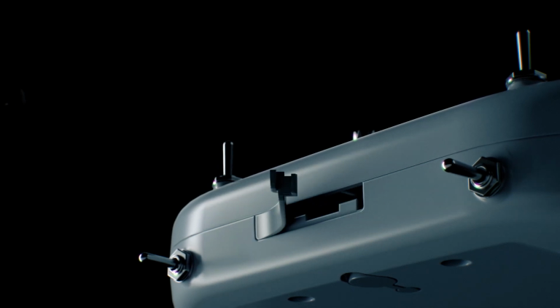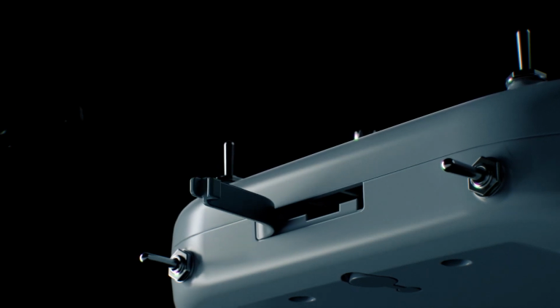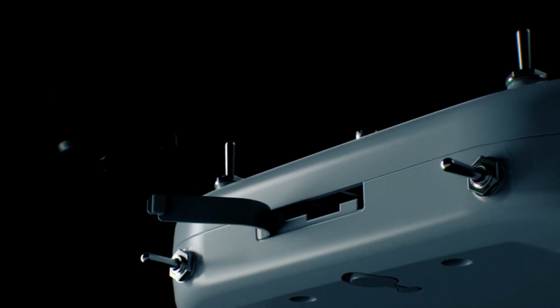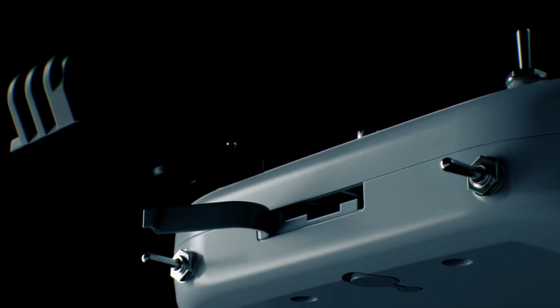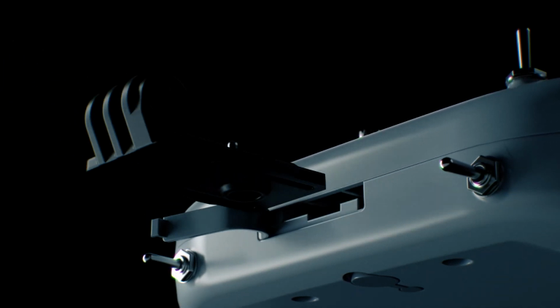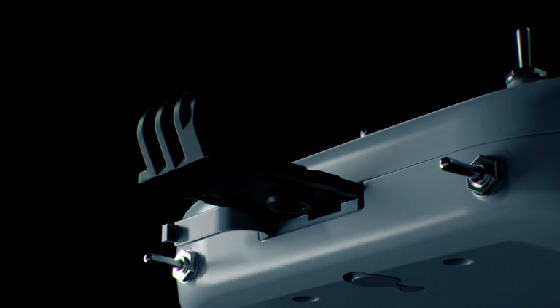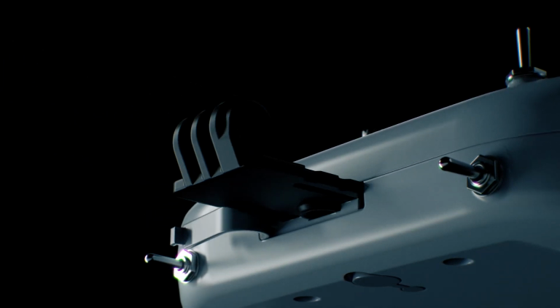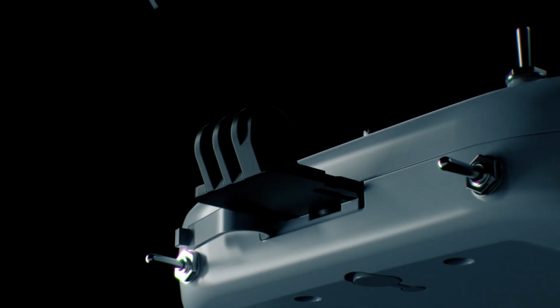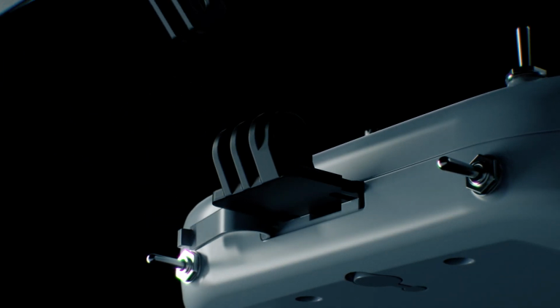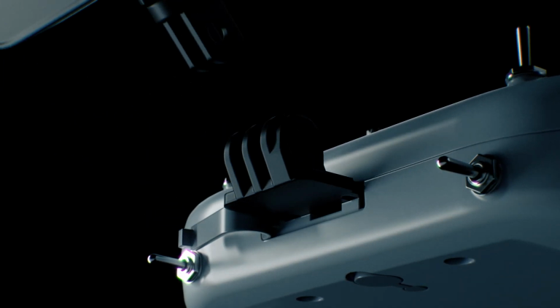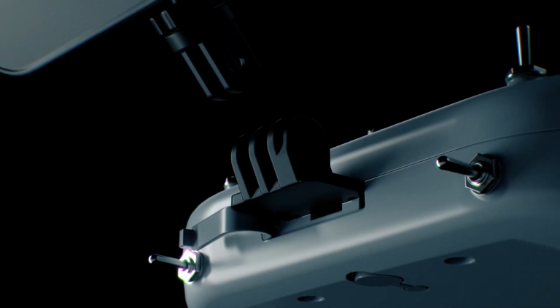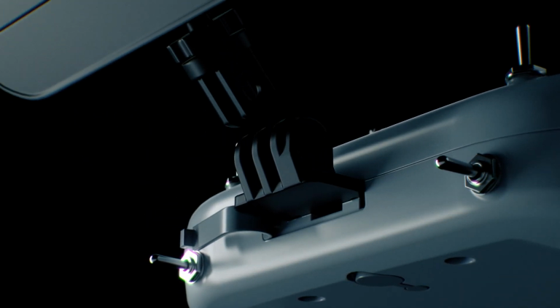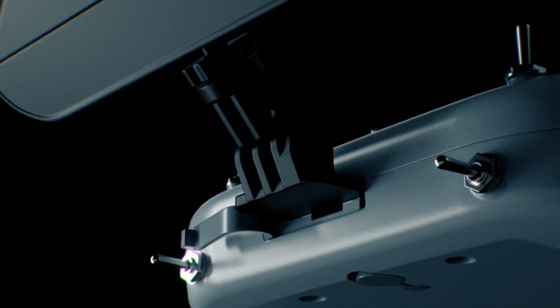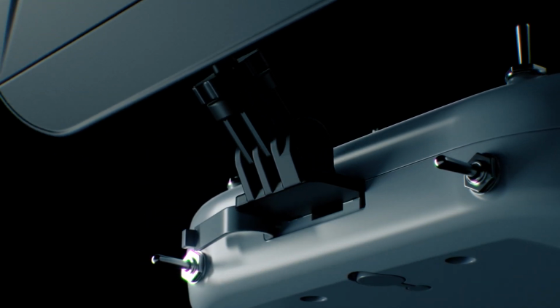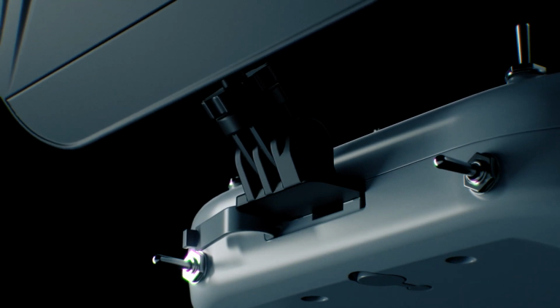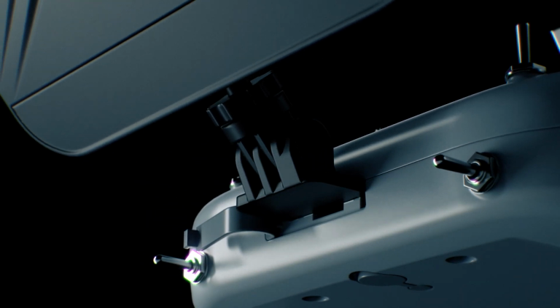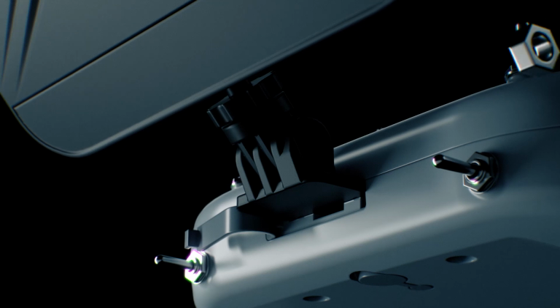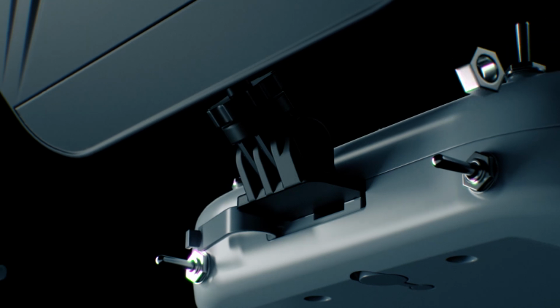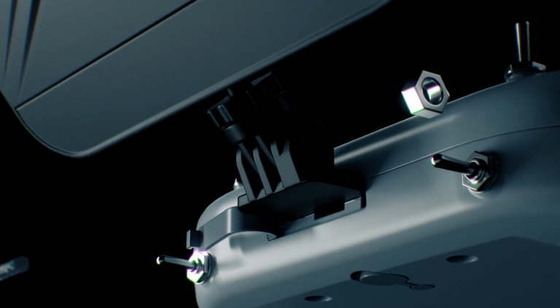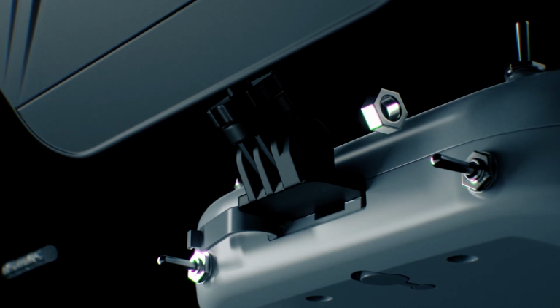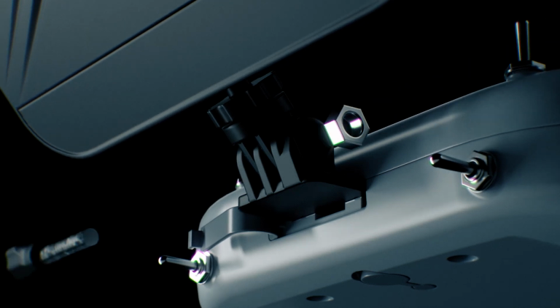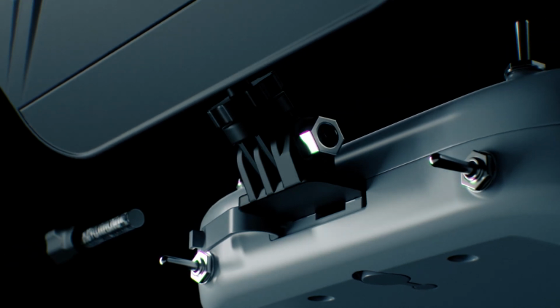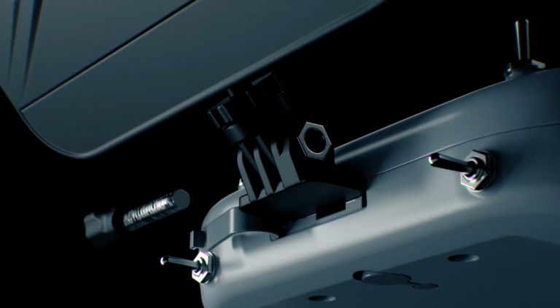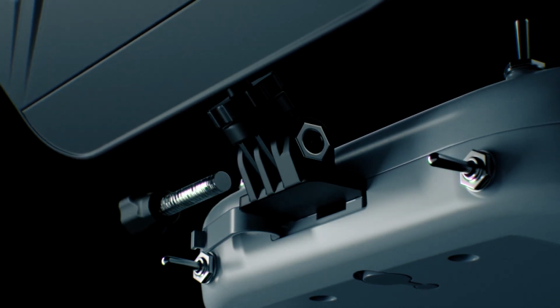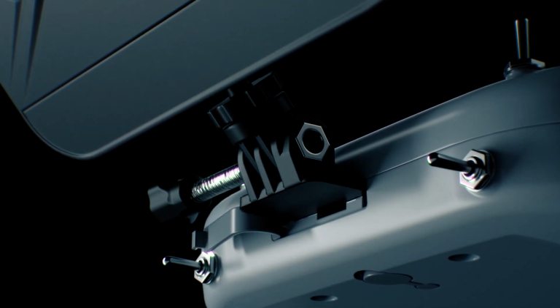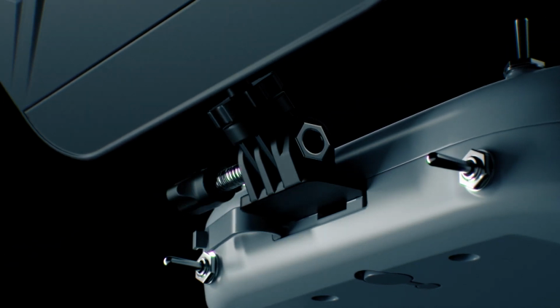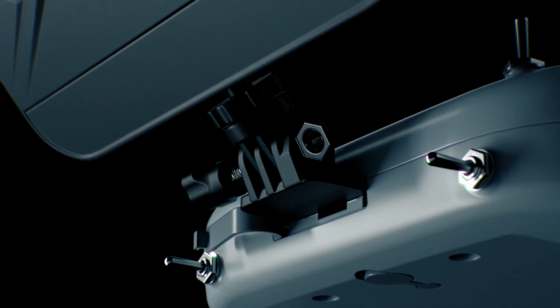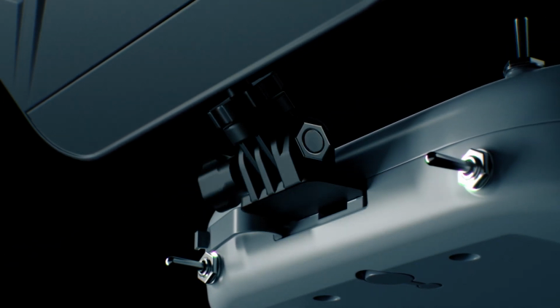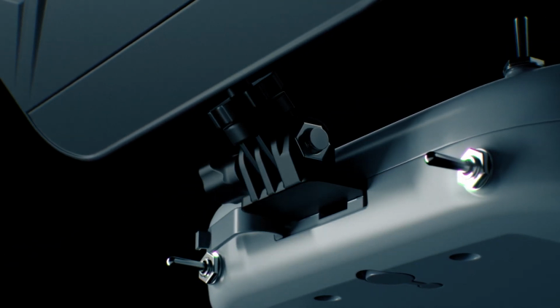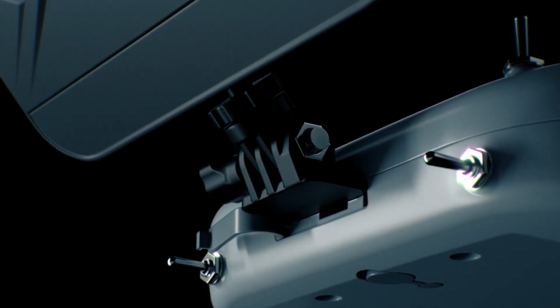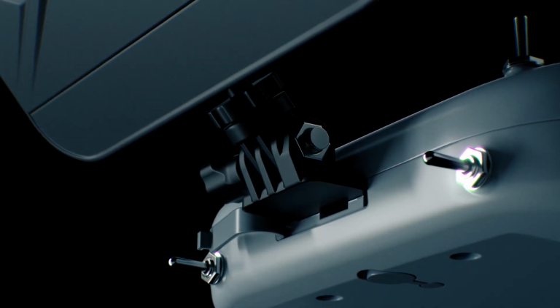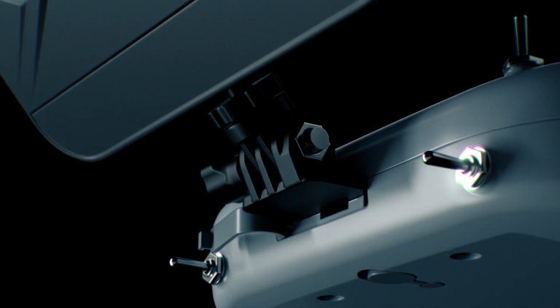Equipped with a powerful receiver, the Transporter 2 HD ensures a pristine high-definition video feed, delivering the clearest visuals possible.